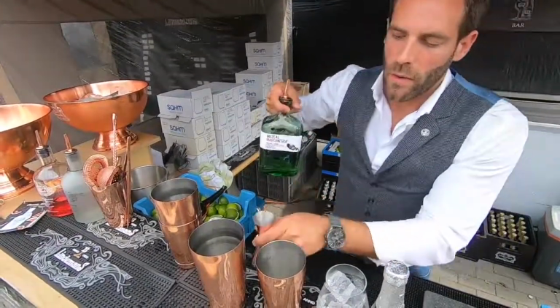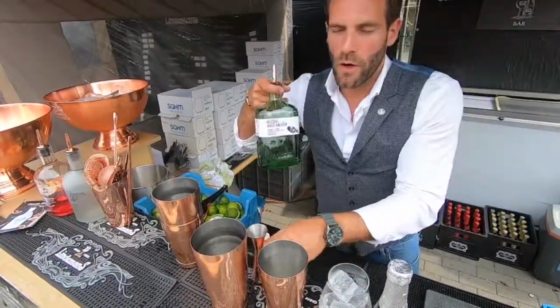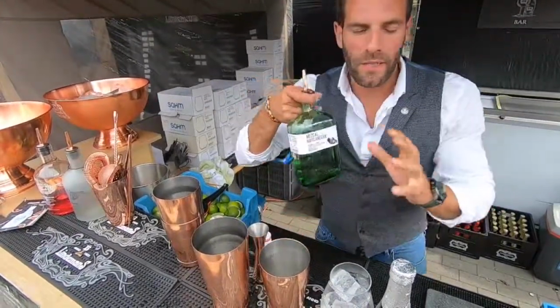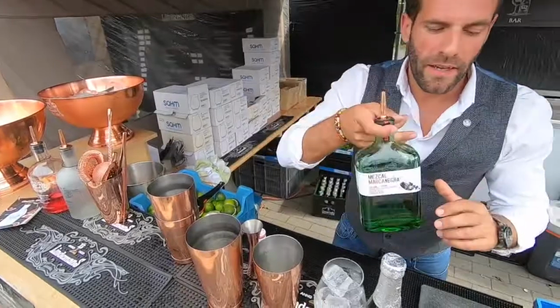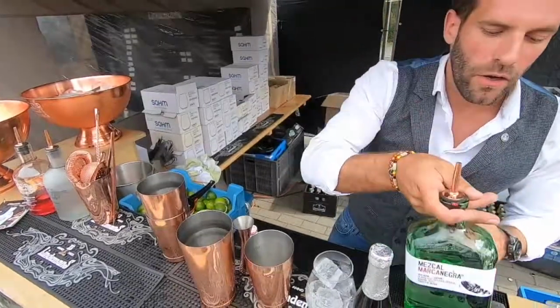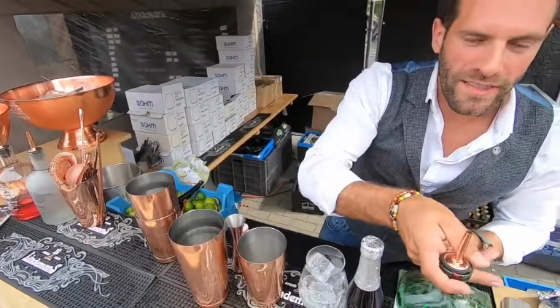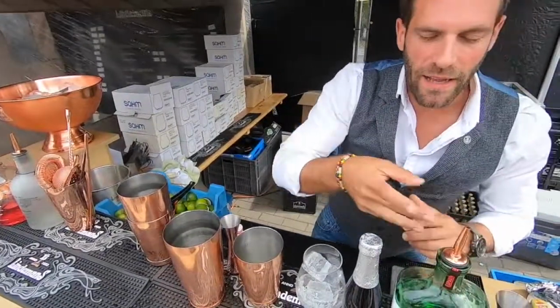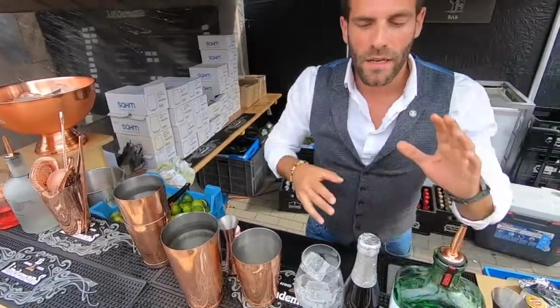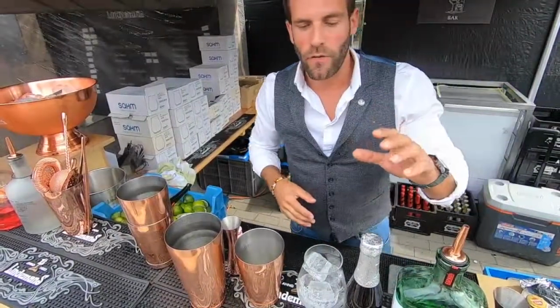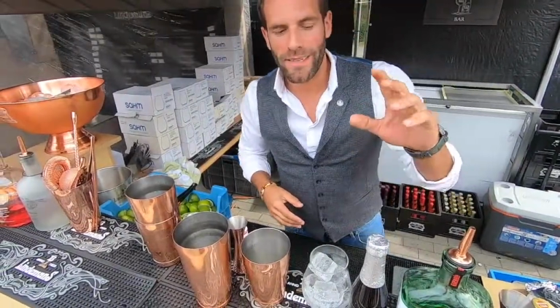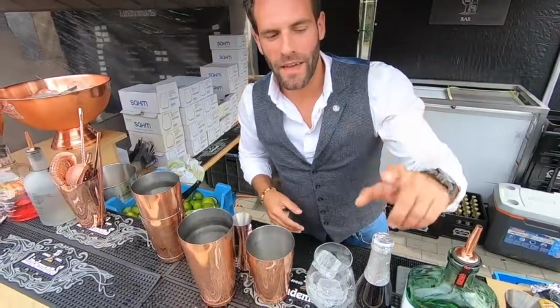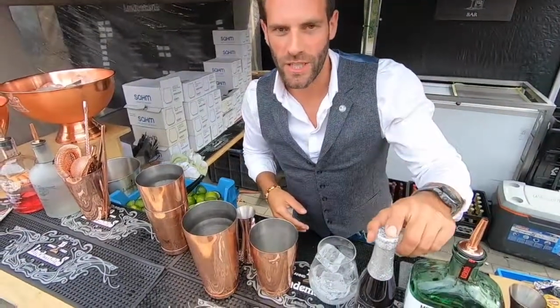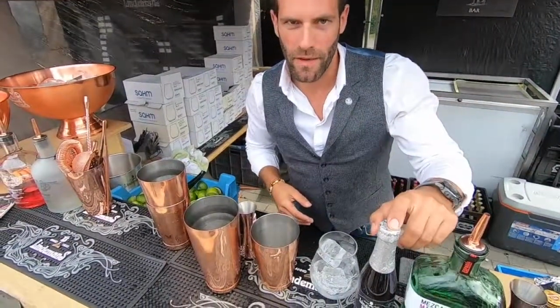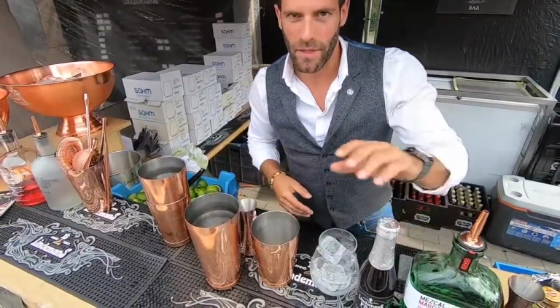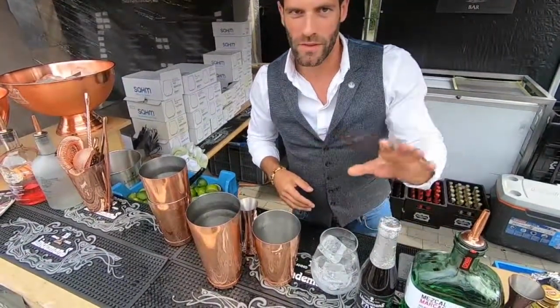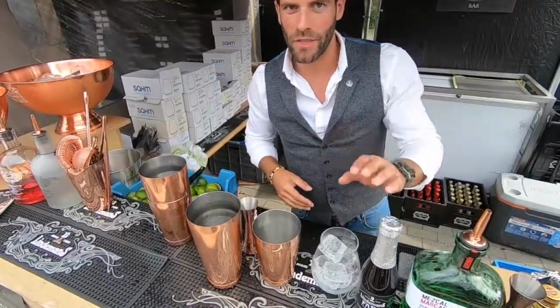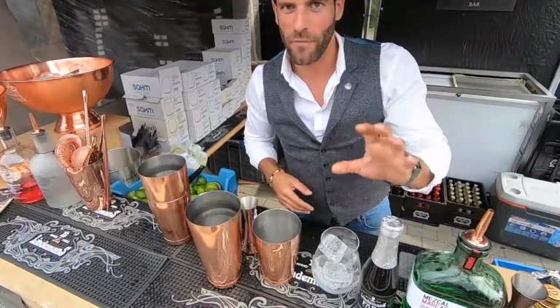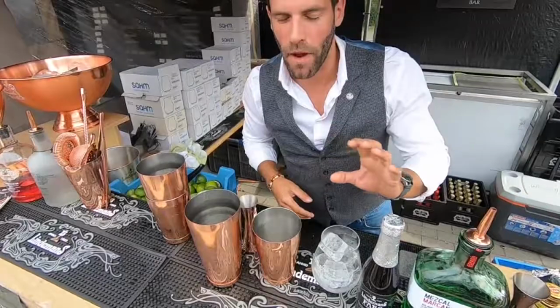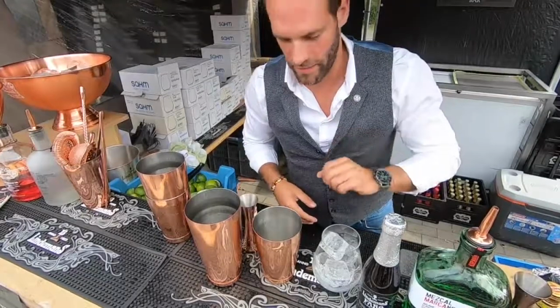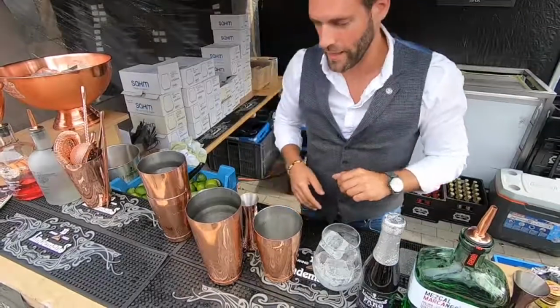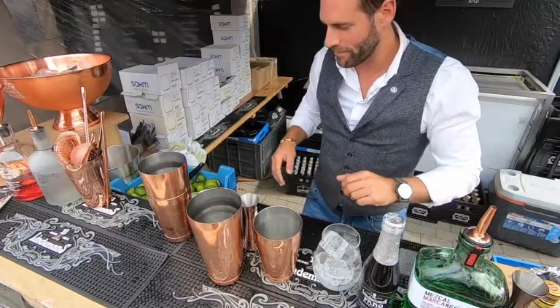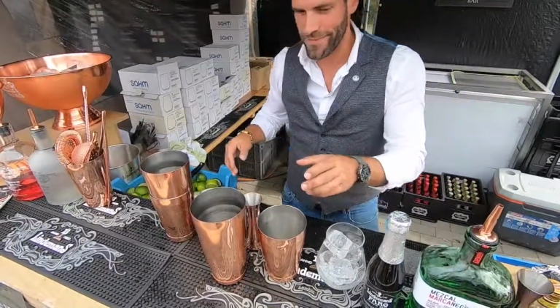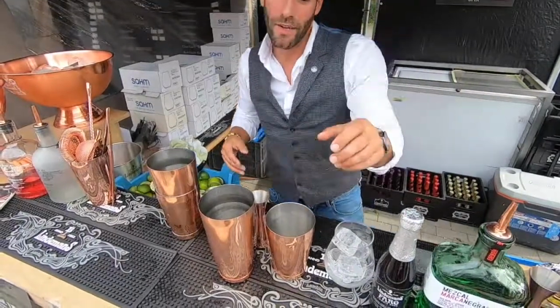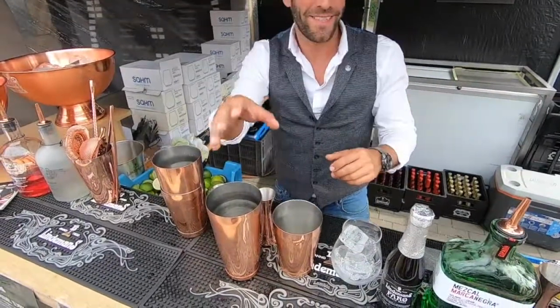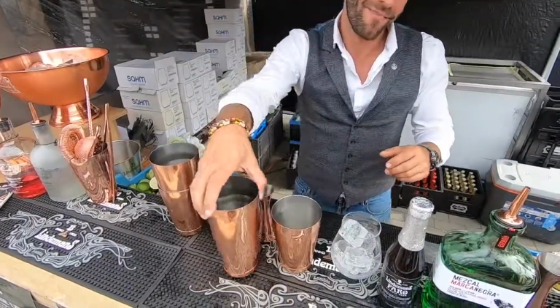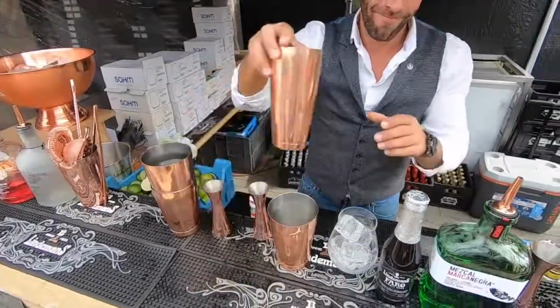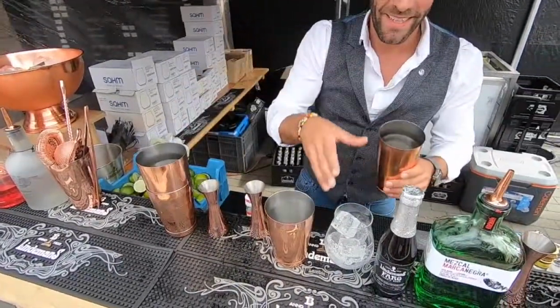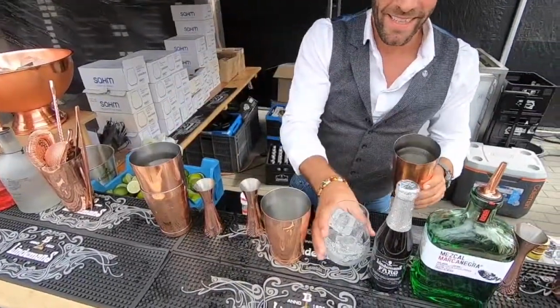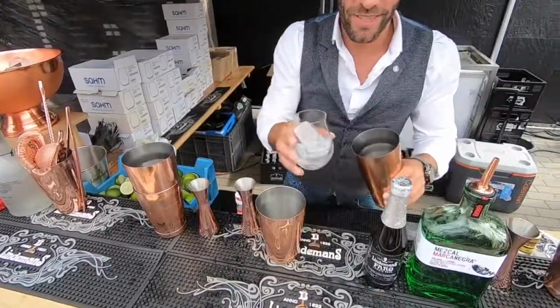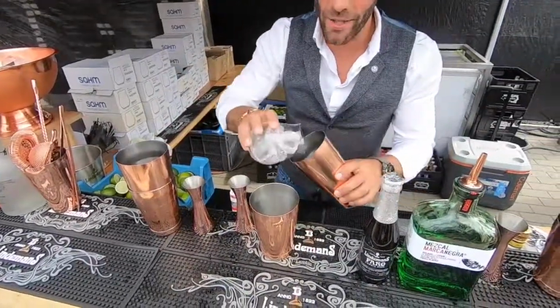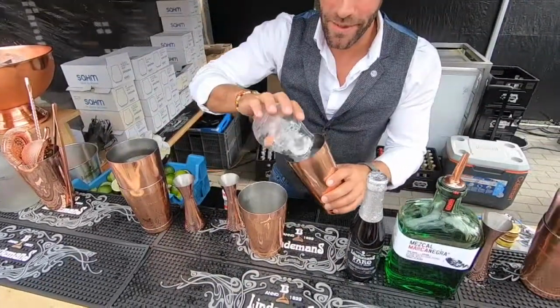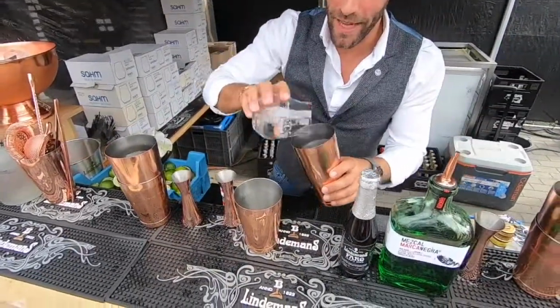So when you make a cocktail ale, don't forget: never shake the beer. Never shake something sparkling. It sounds like logic, but sometimes people forget.